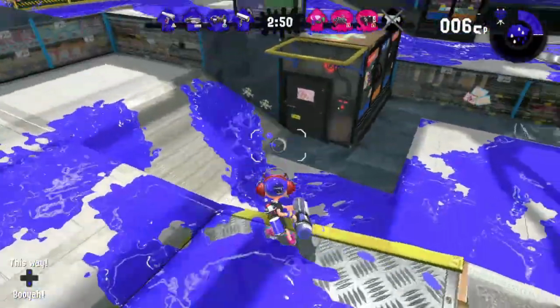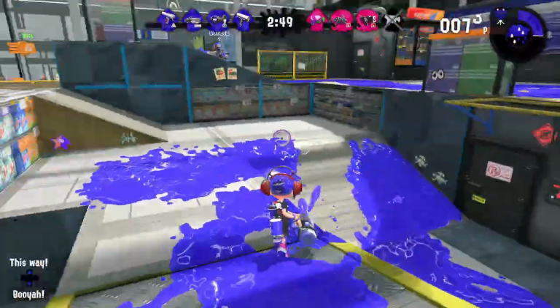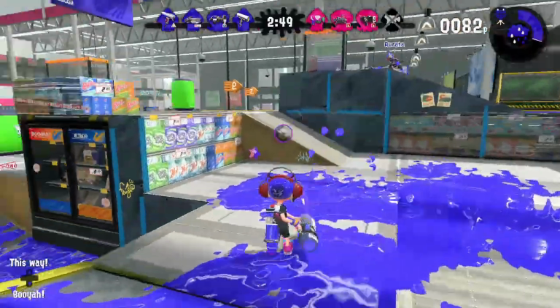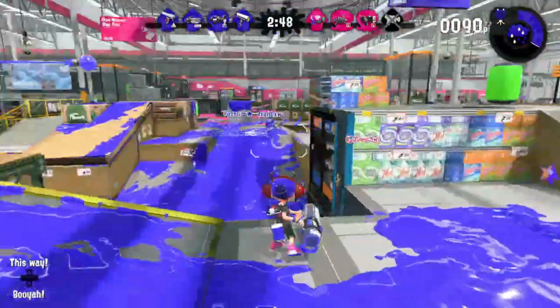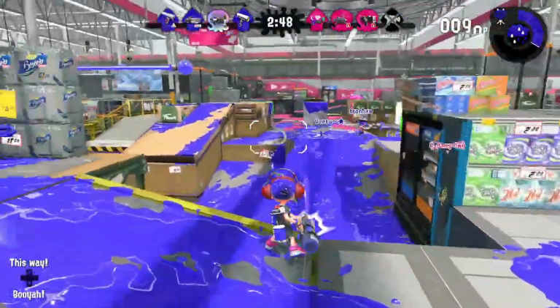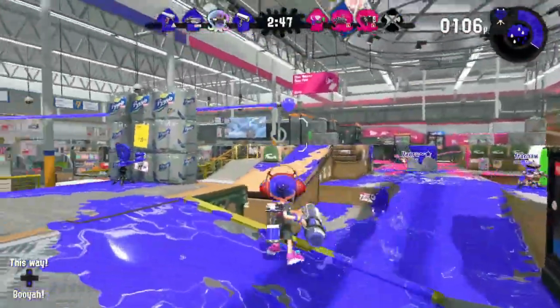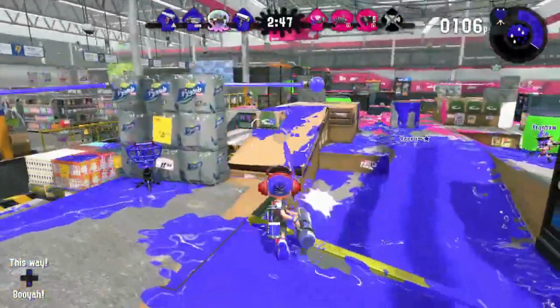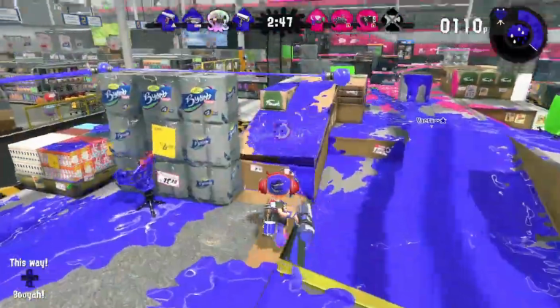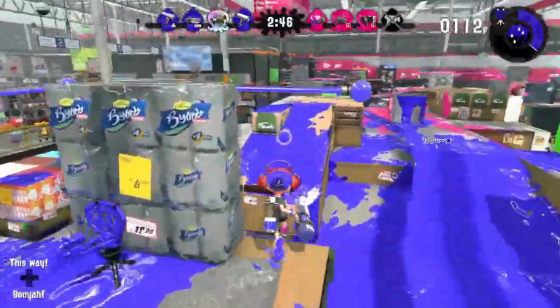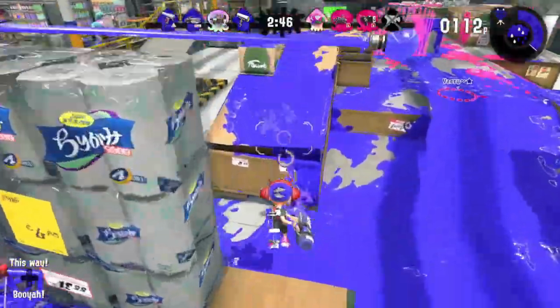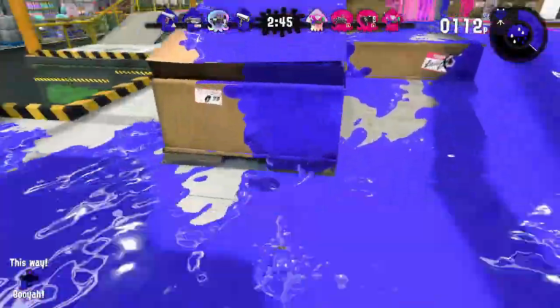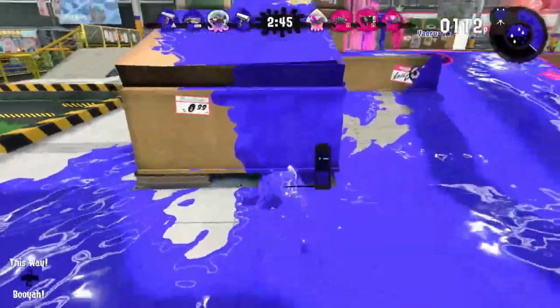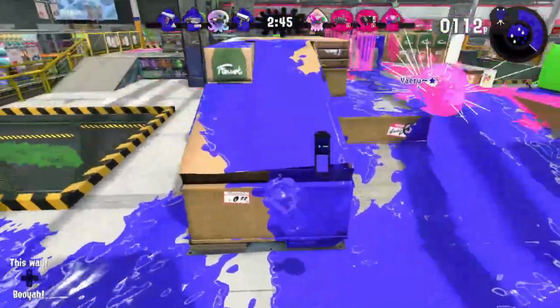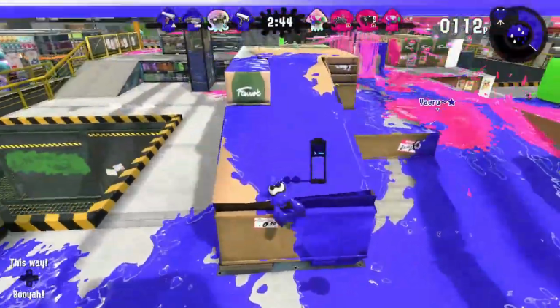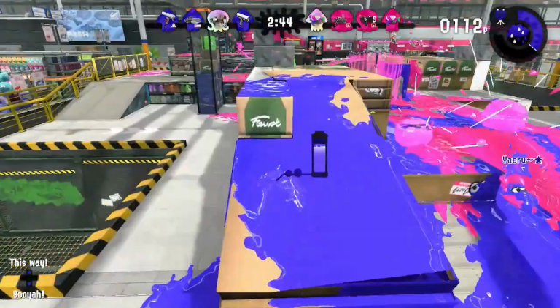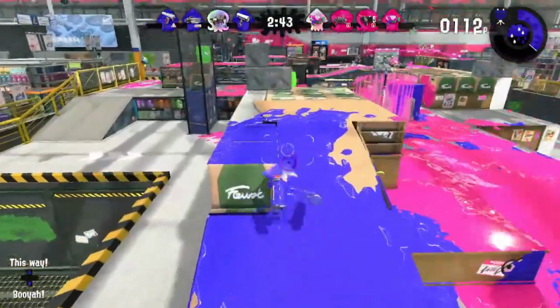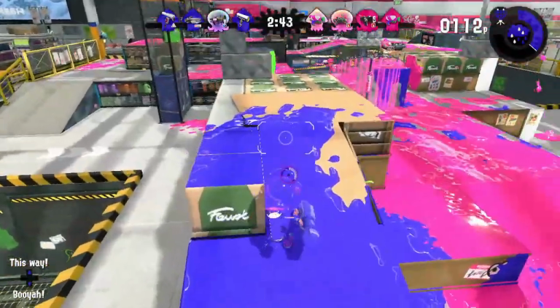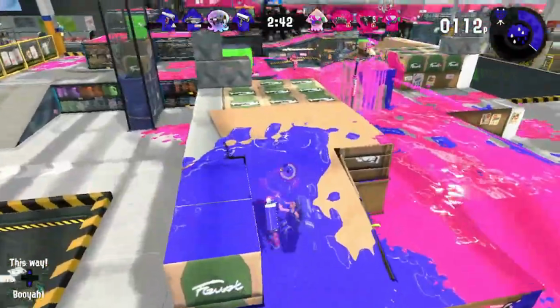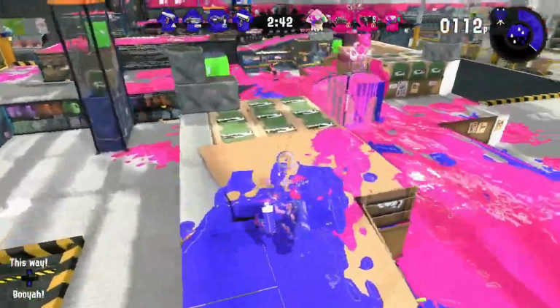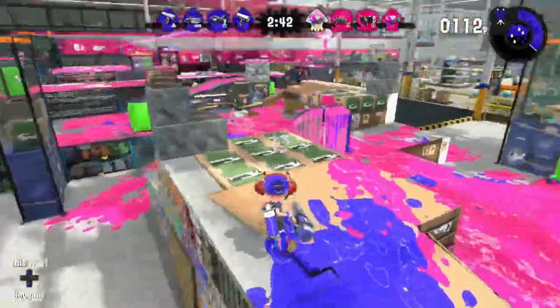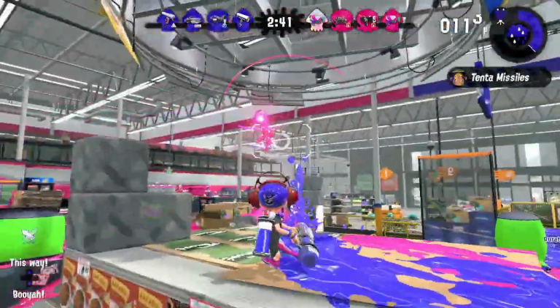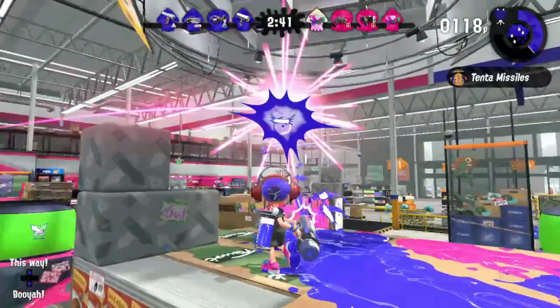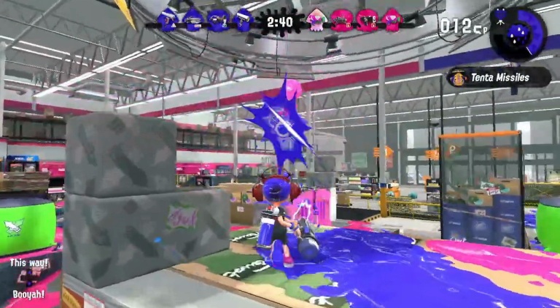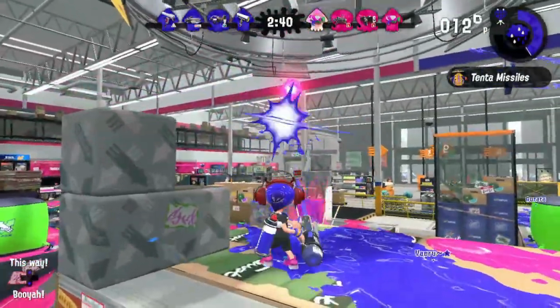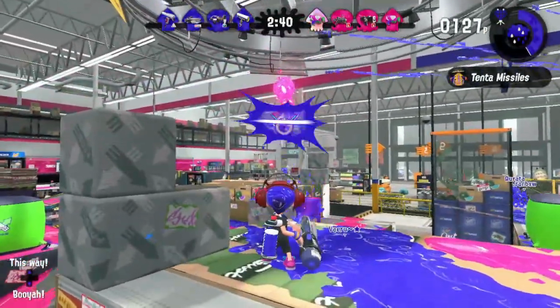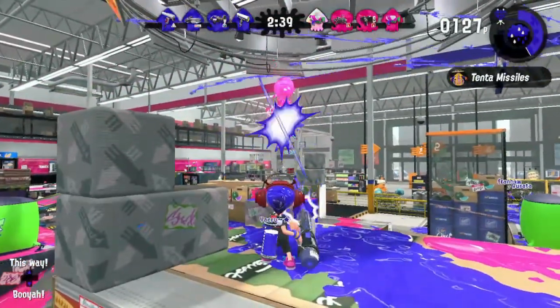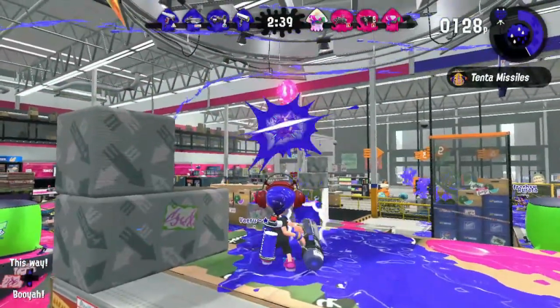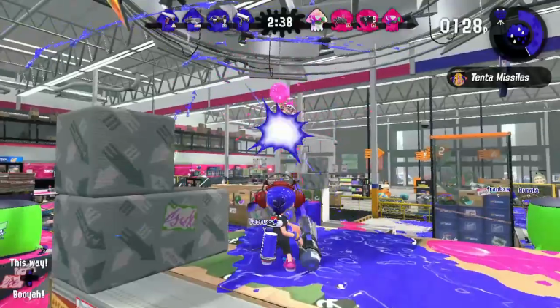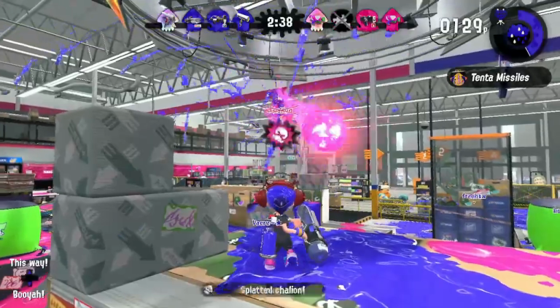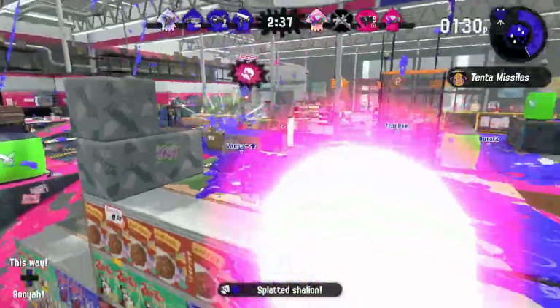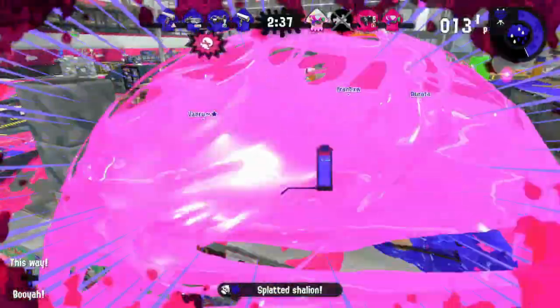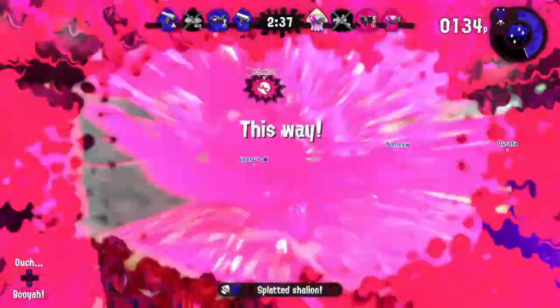Spray mode is great for covering turf, jumping opponents, and moving quickly, while snipe mode is great for sniping enemies, applying pressure from afar, and catching opponents who try to escape you when your gun is in spray mode.